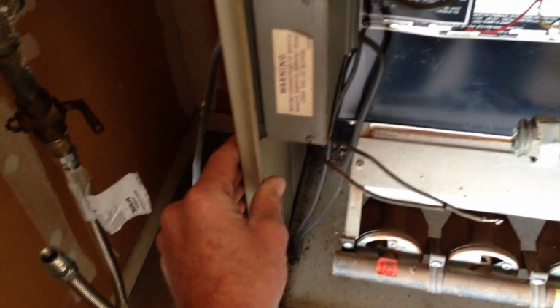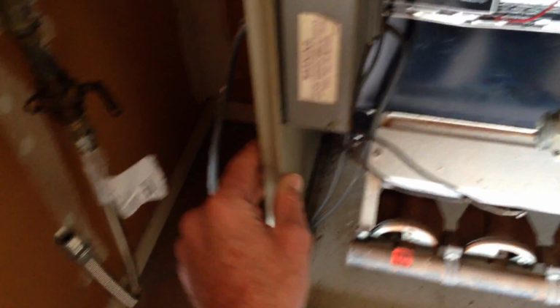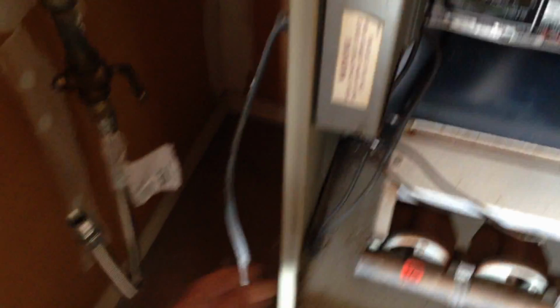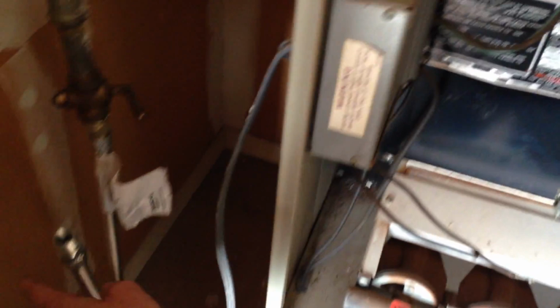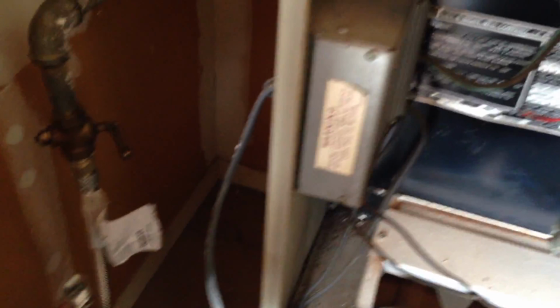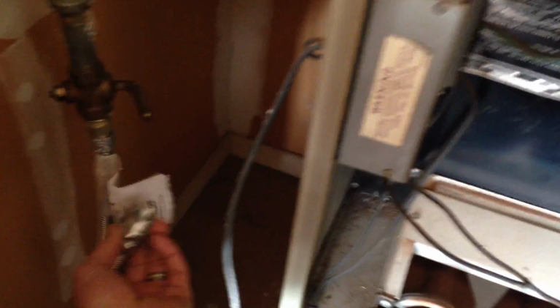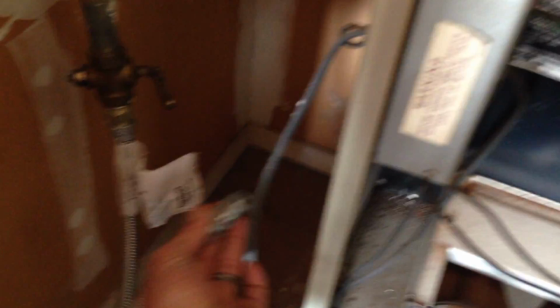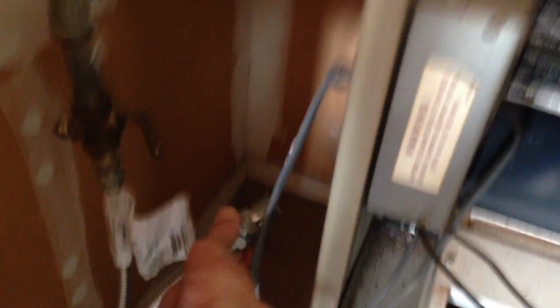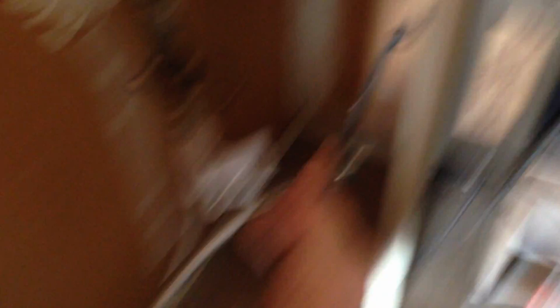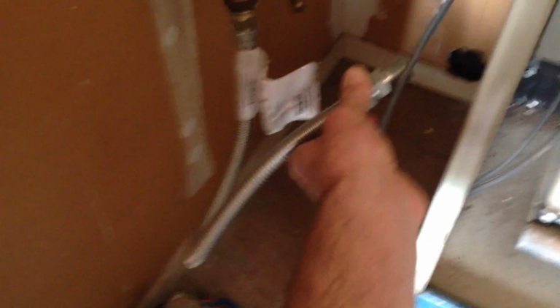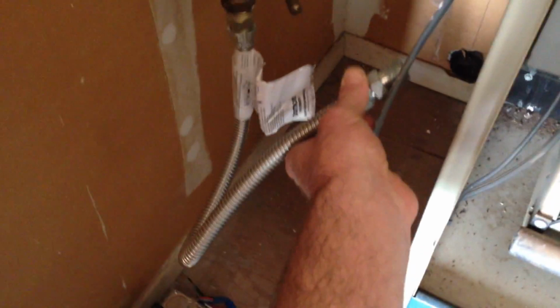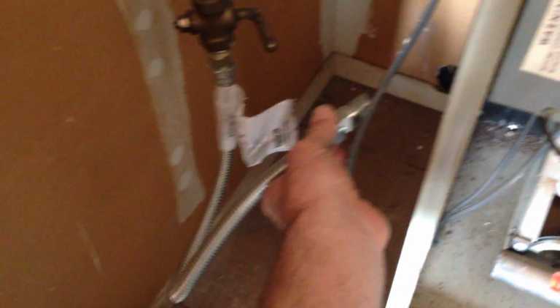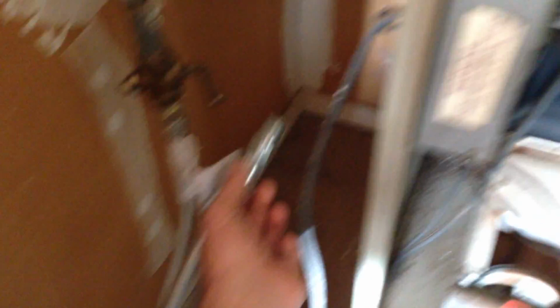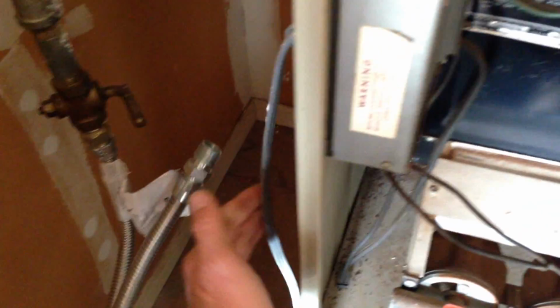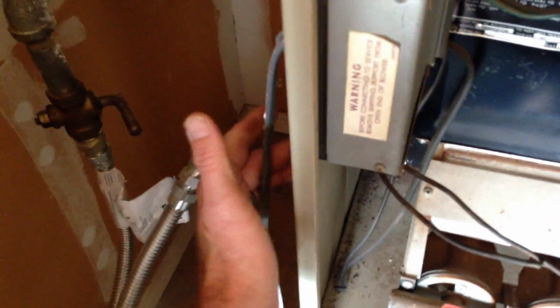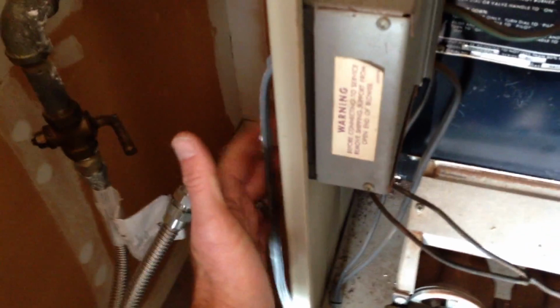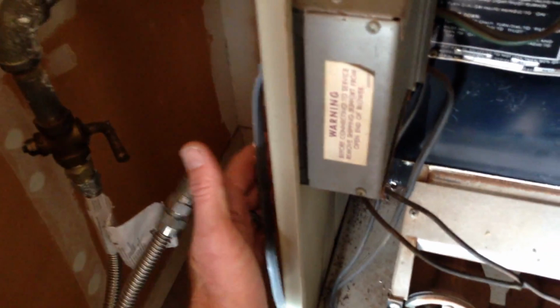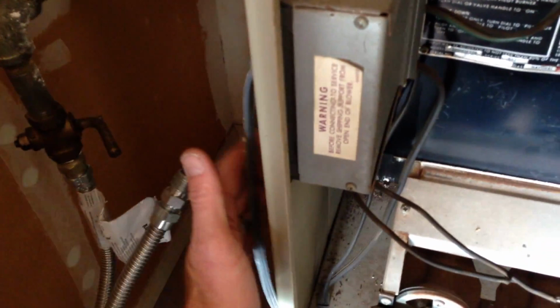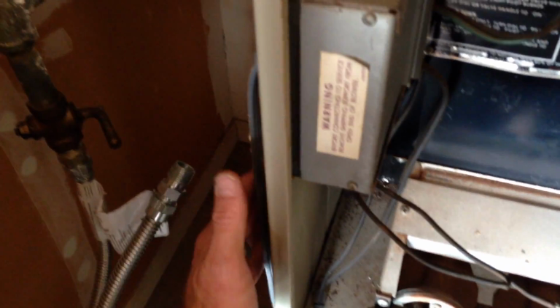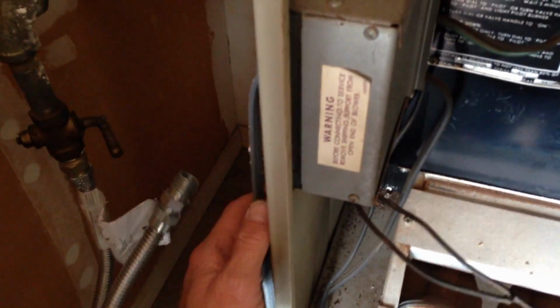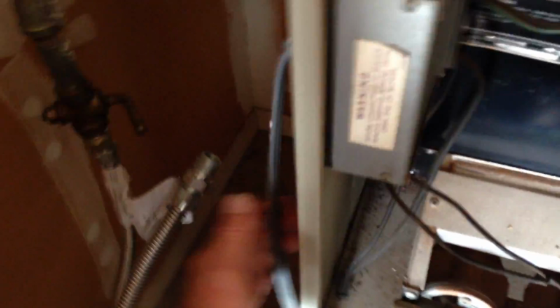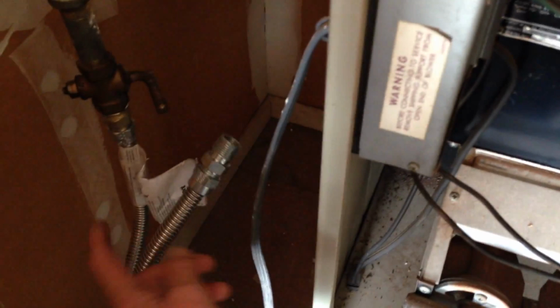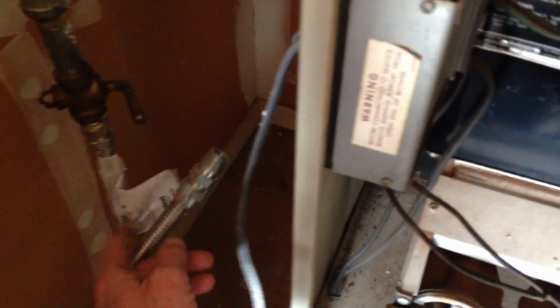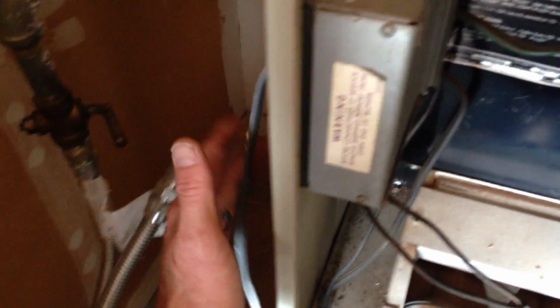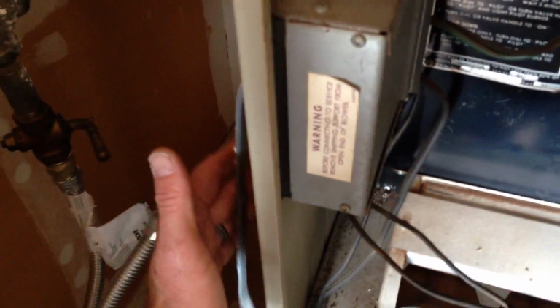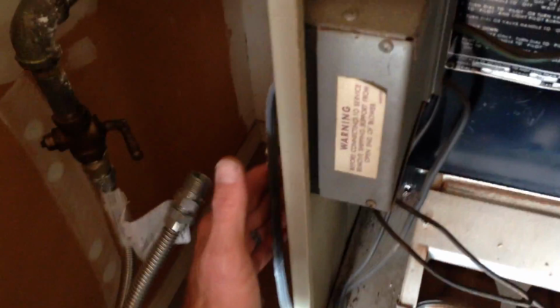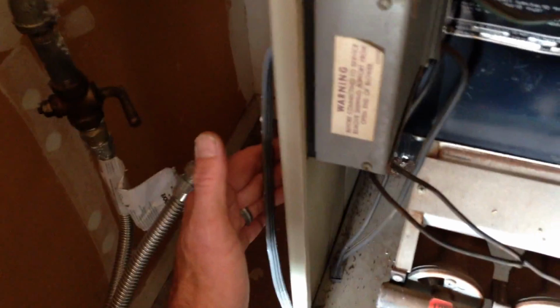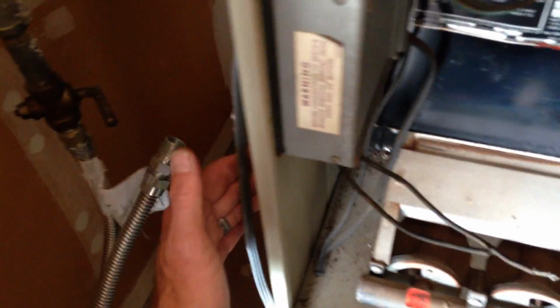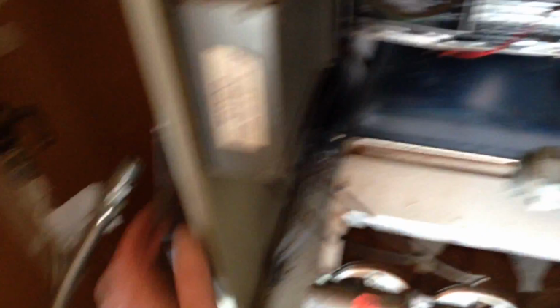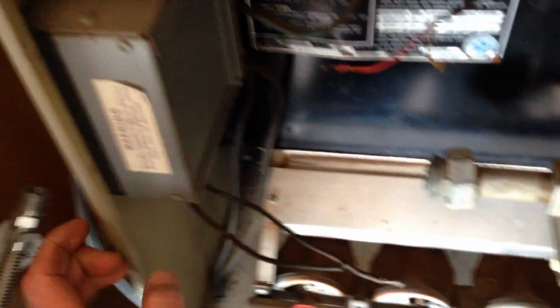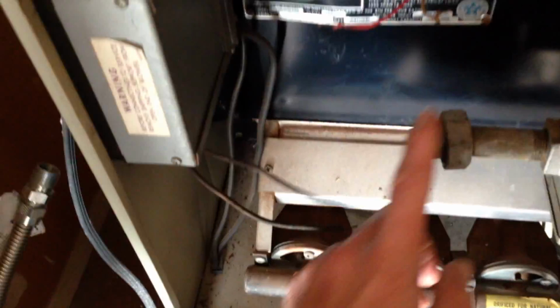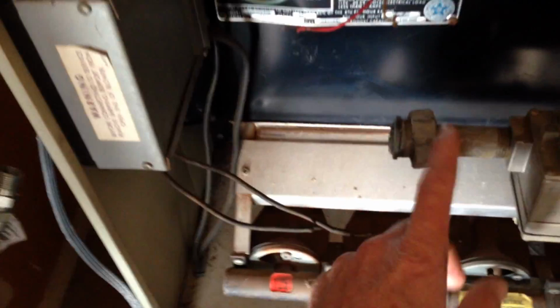Also a lot of times you'll see the flex line going through the side of the cabinet. We don't want to see this flex line going through the side of the cabinet, or the rigid pipe either.